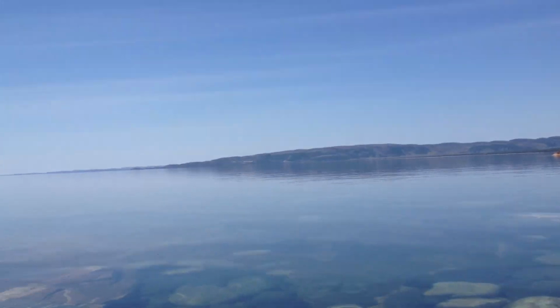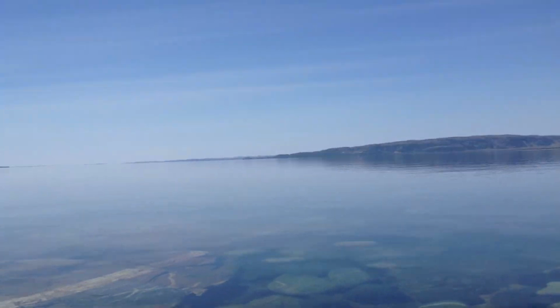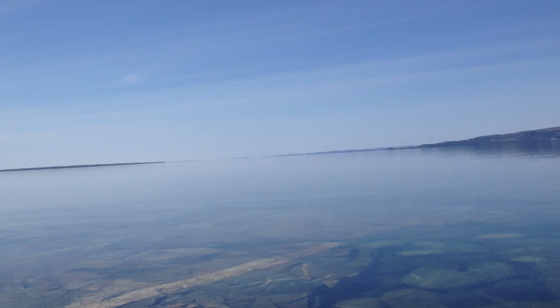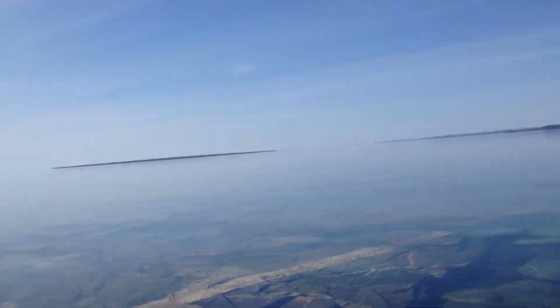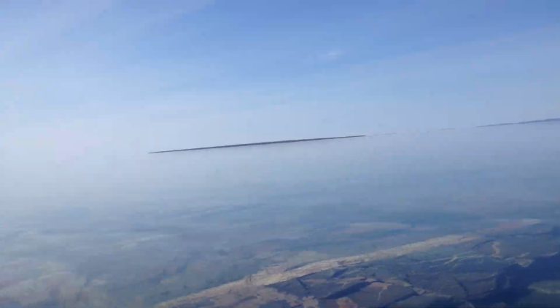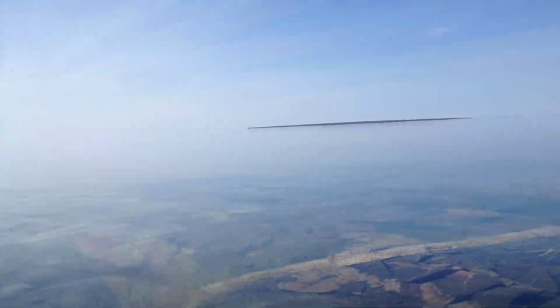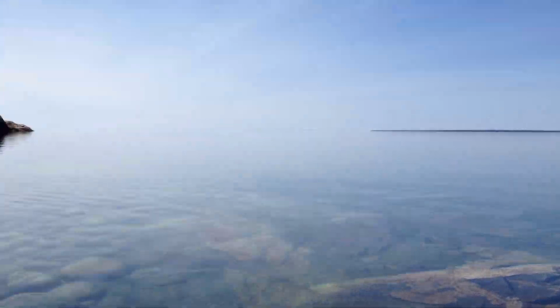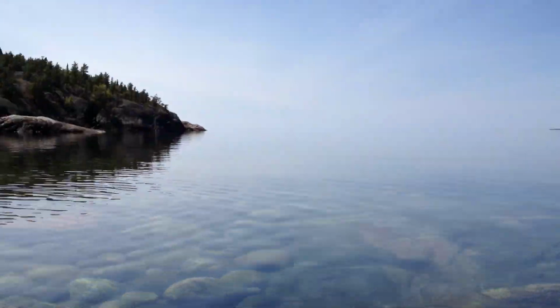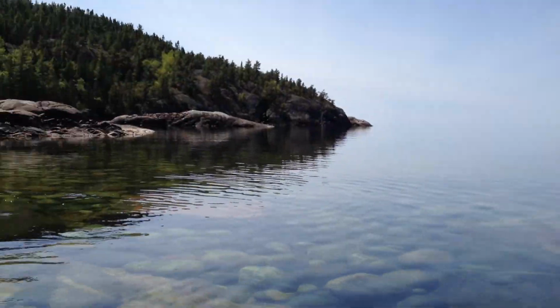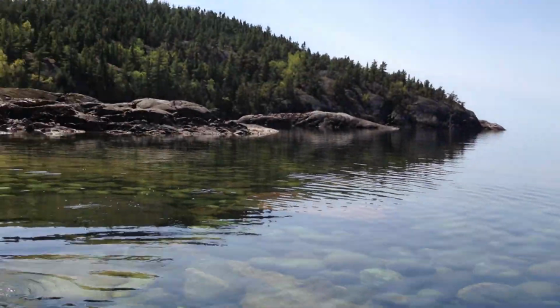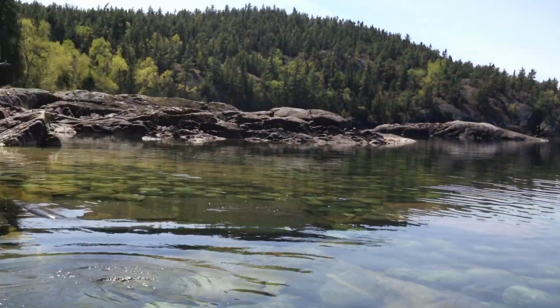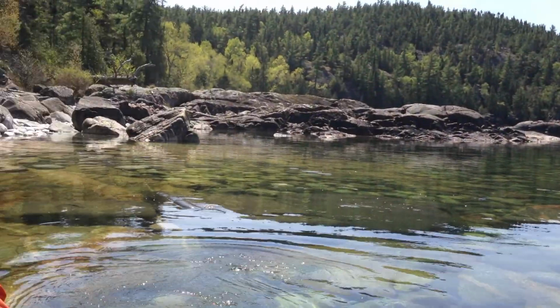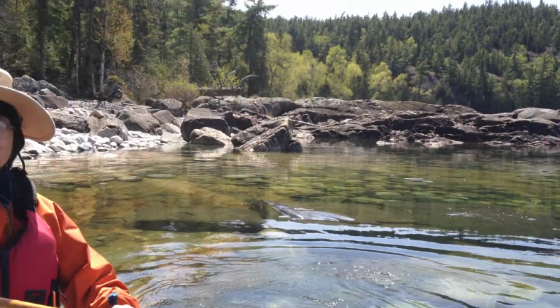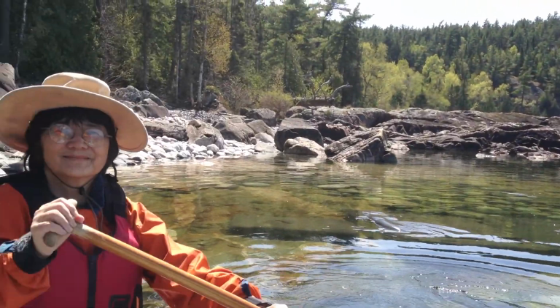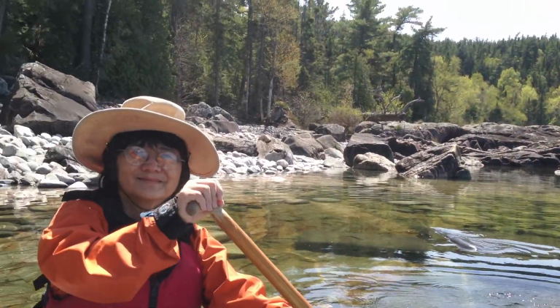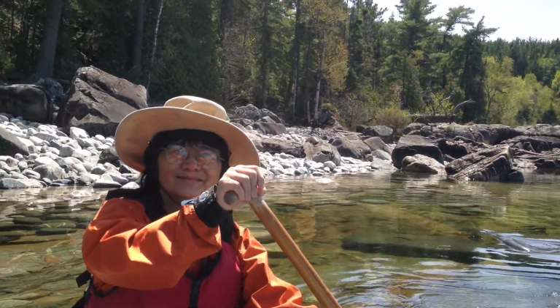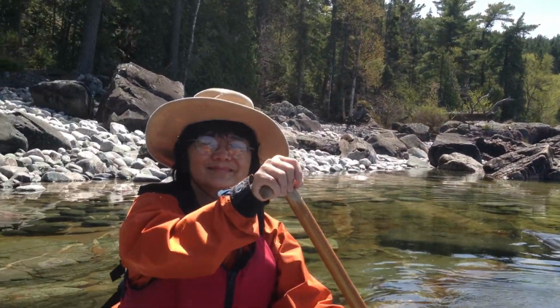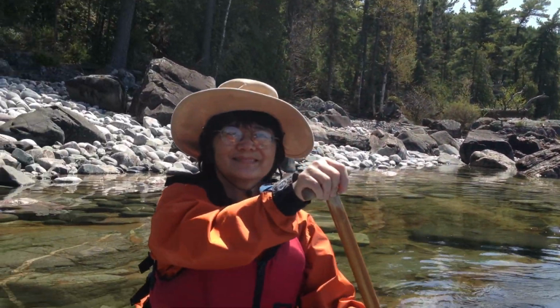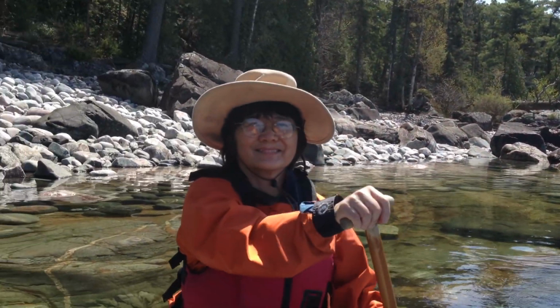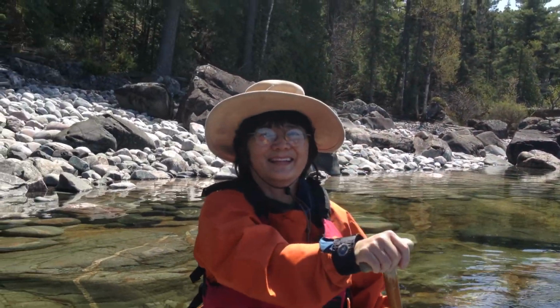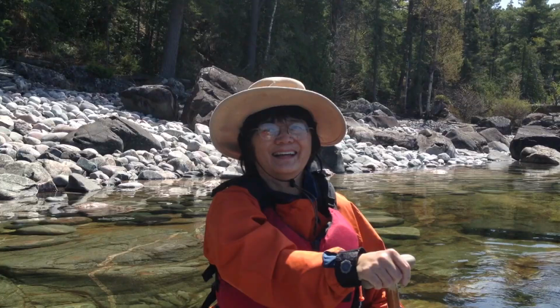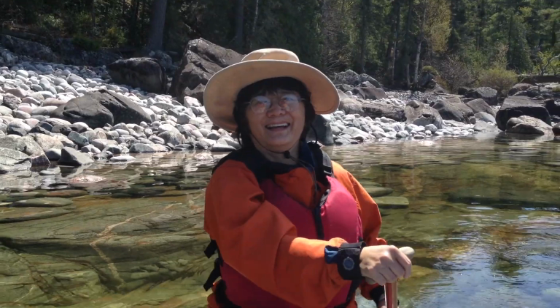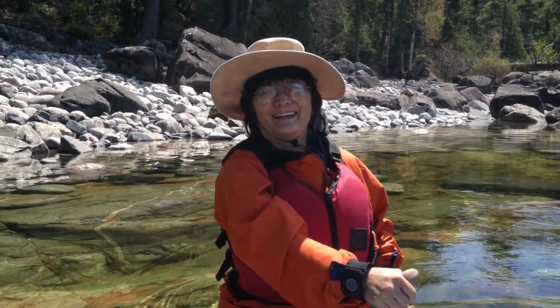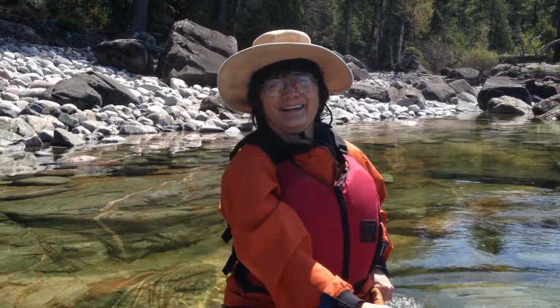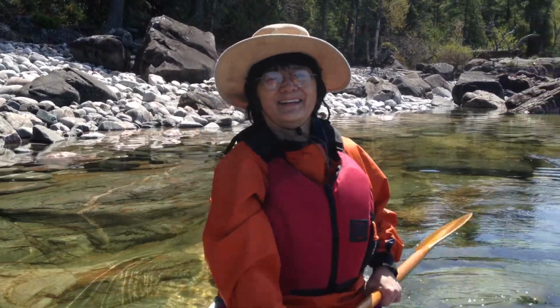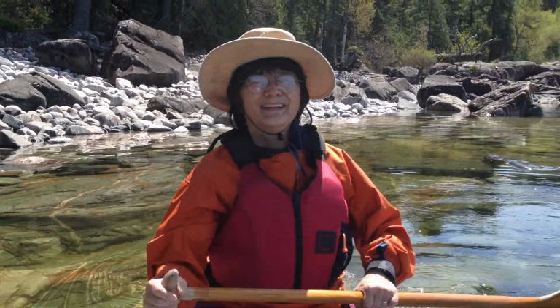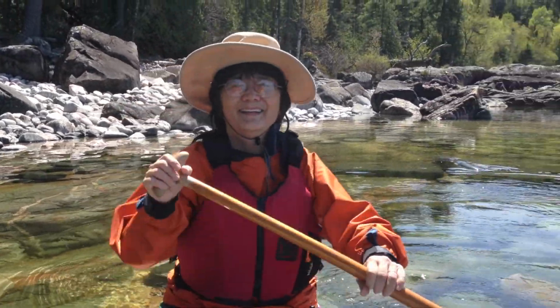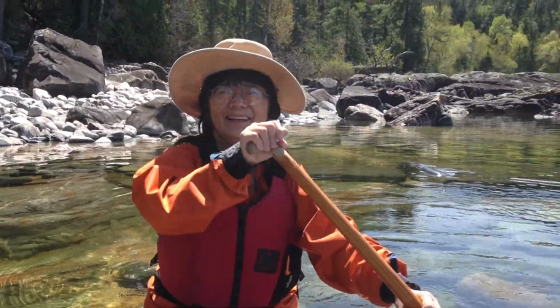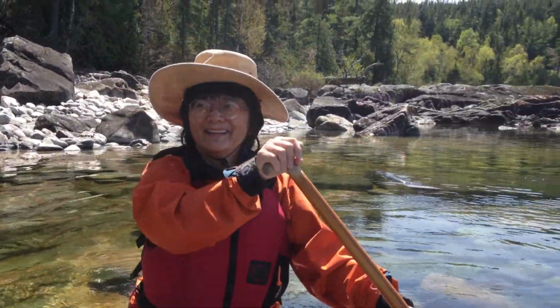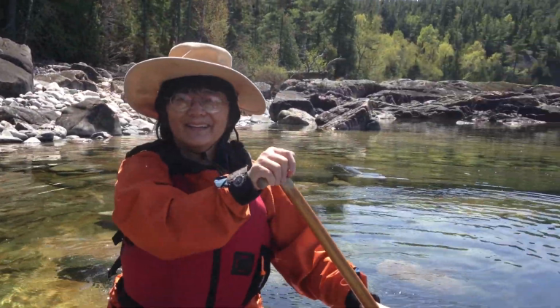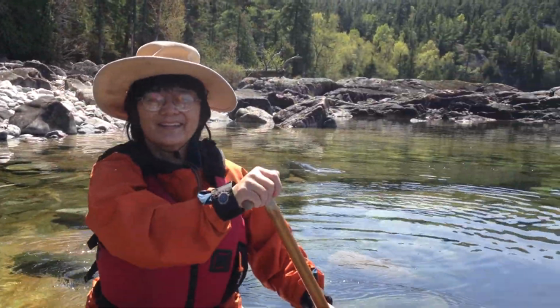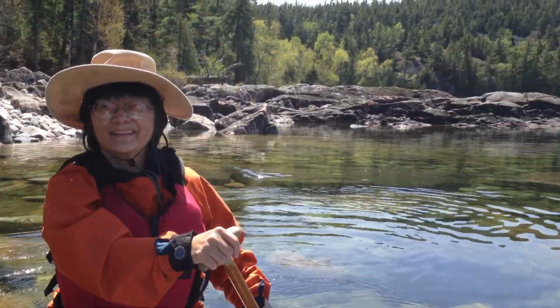All of this is made possible by the excellent paddling skills of Maria Udo. There she is.